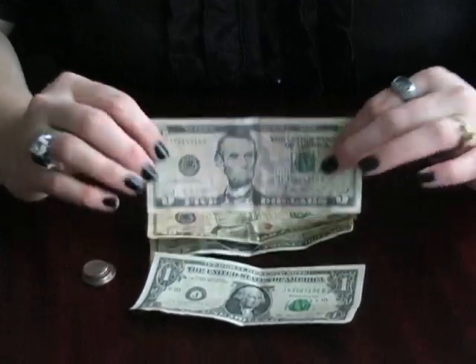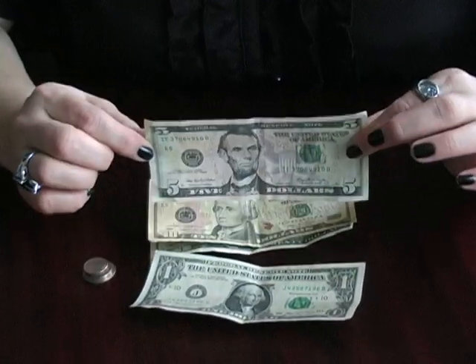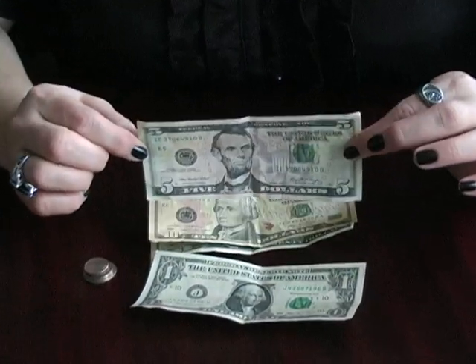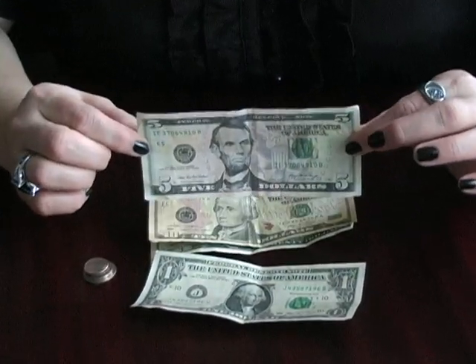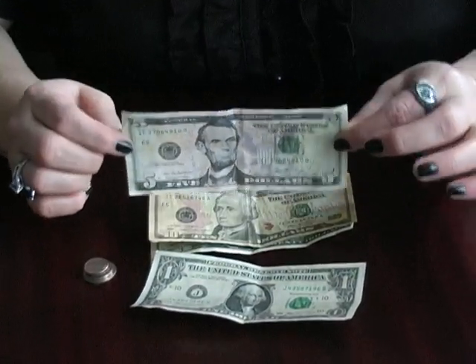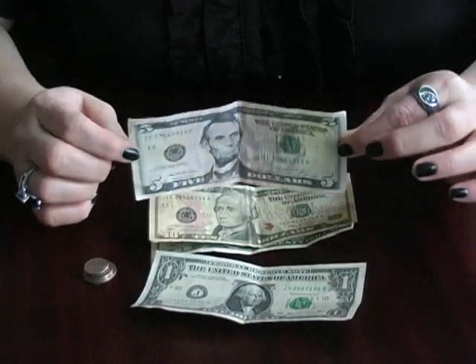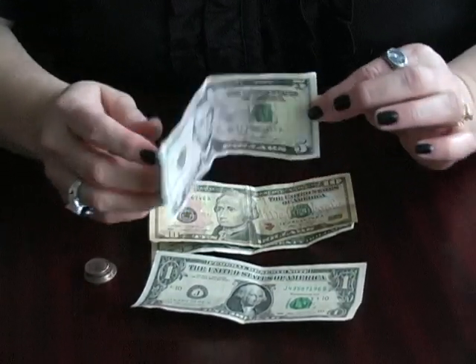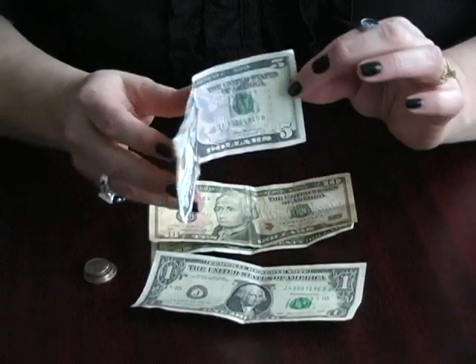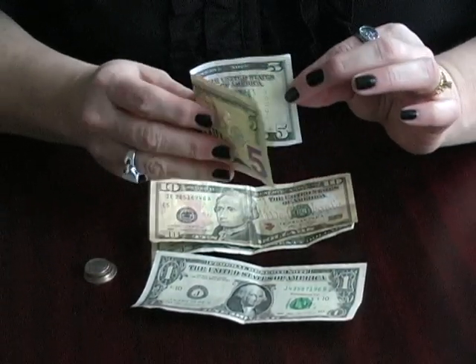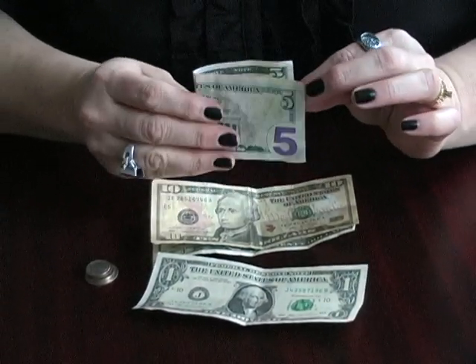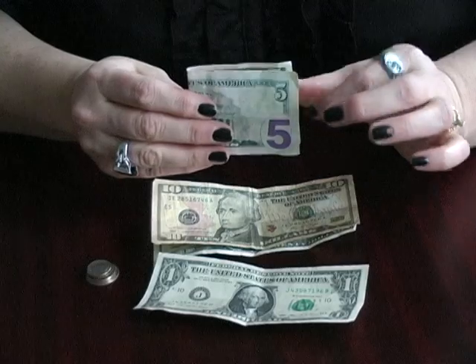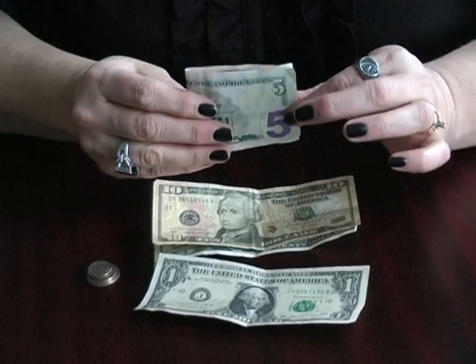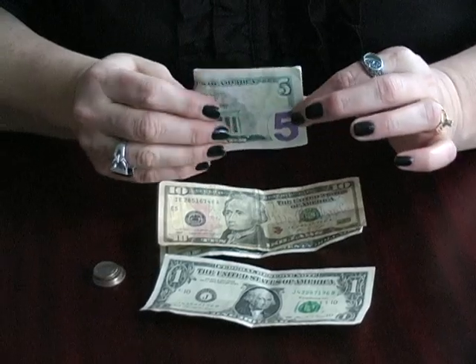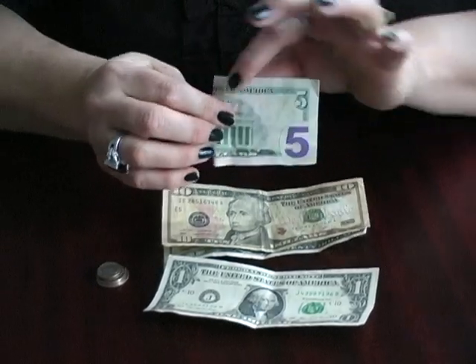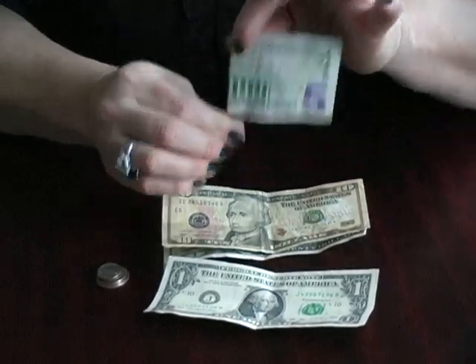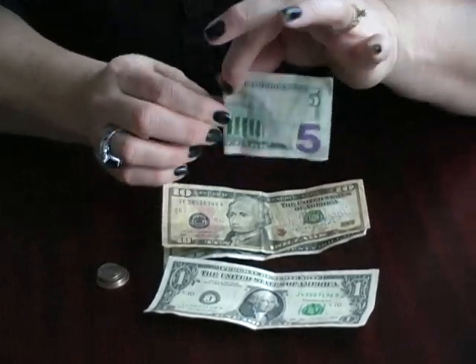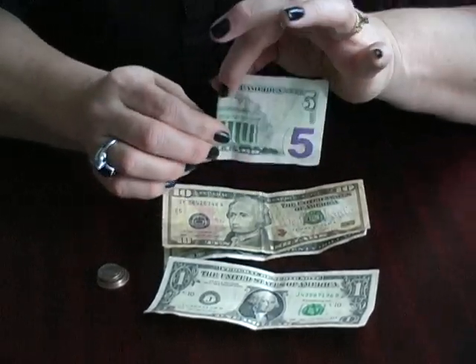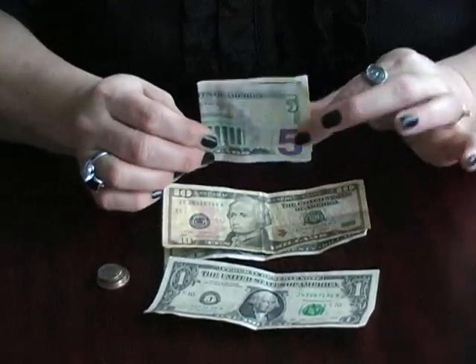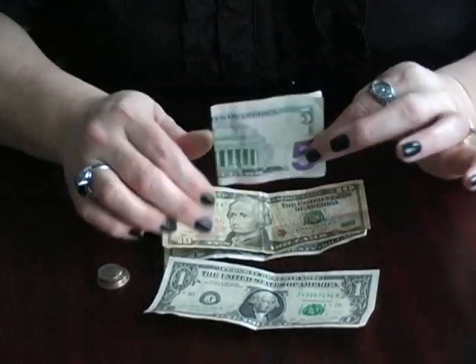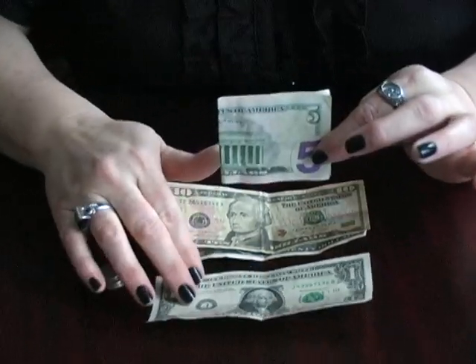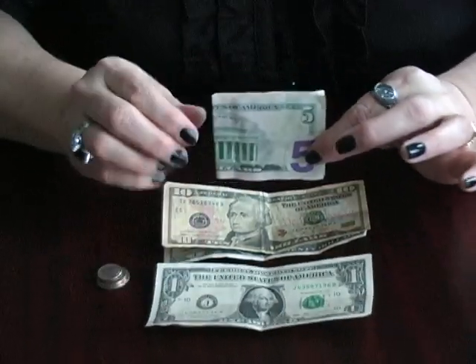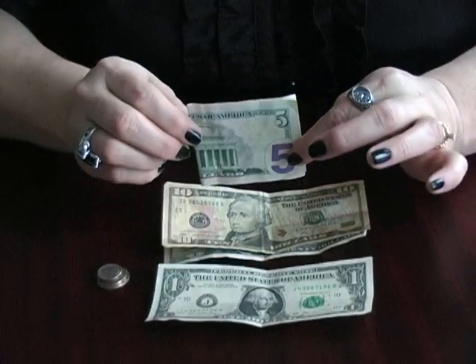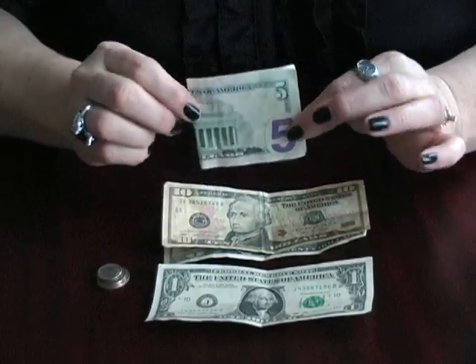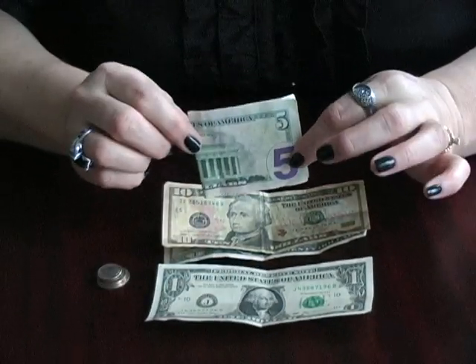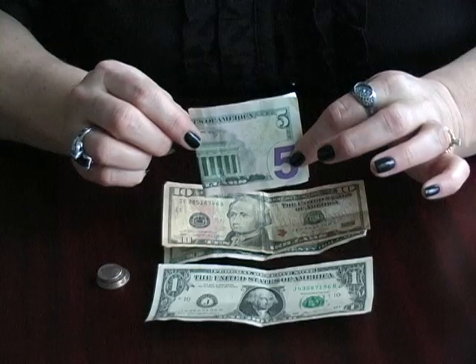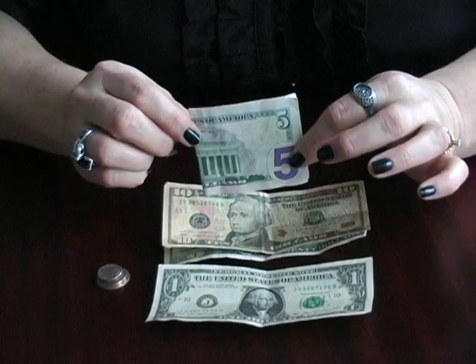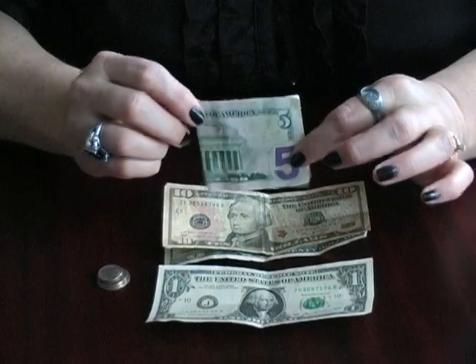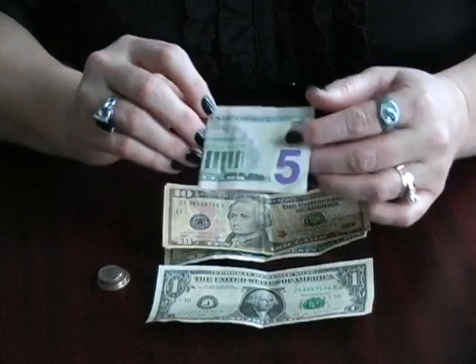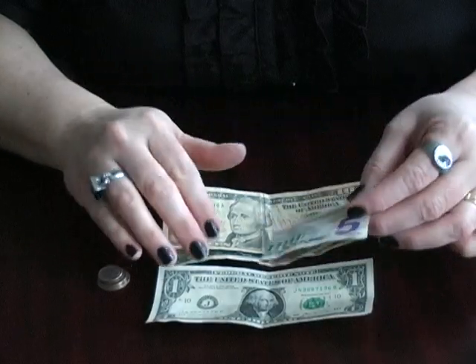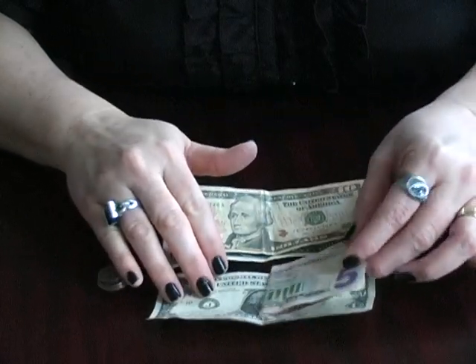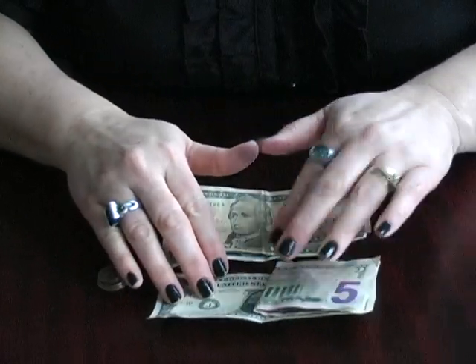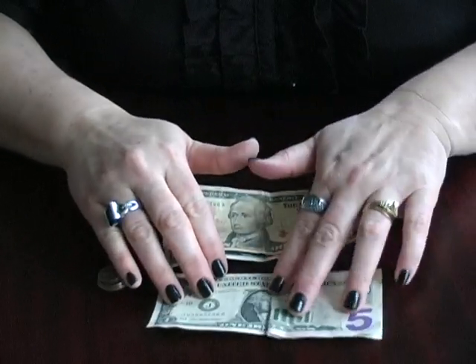For fives, you can take a five and fold it from right to left to make a square. Just to remember that, think of it as a fat five. Then stick that in your wallet.